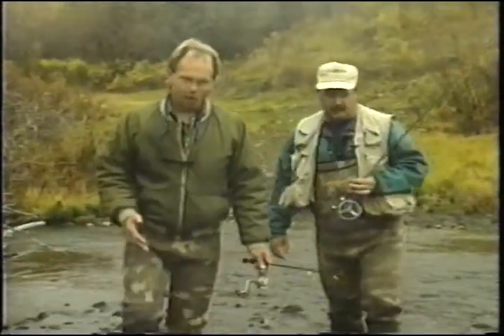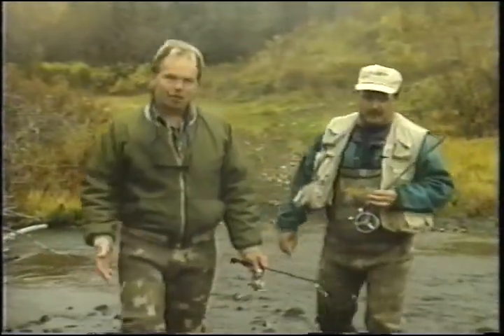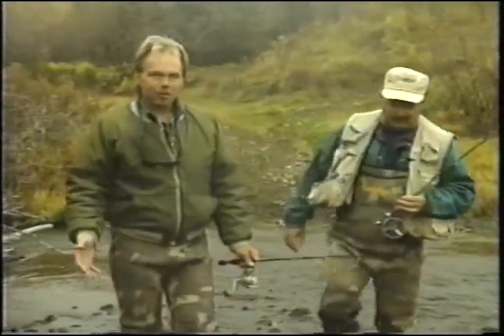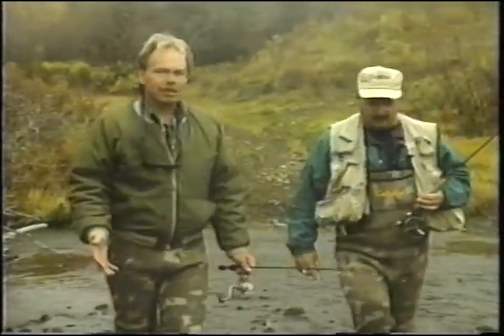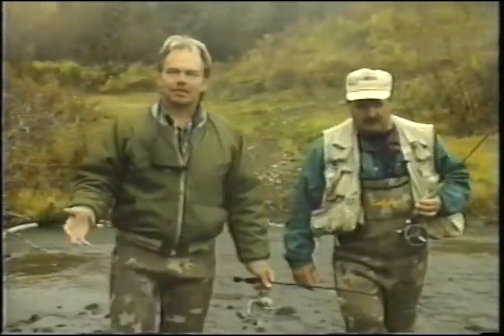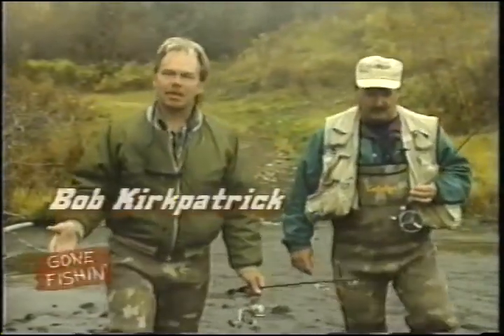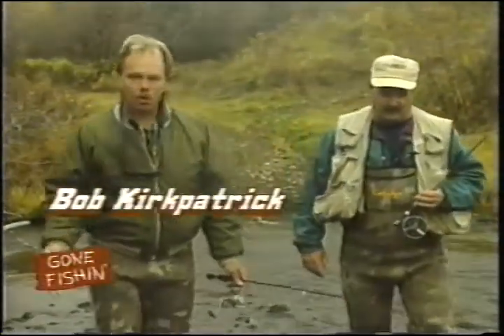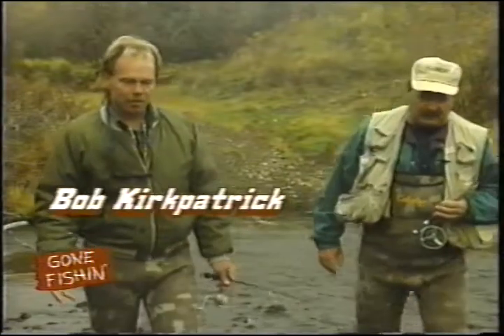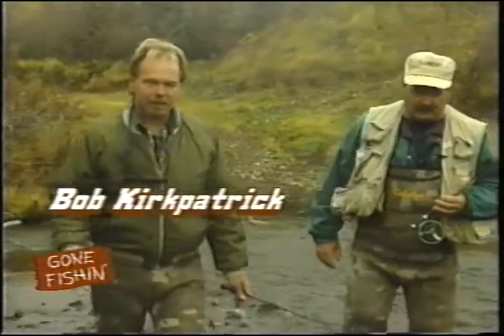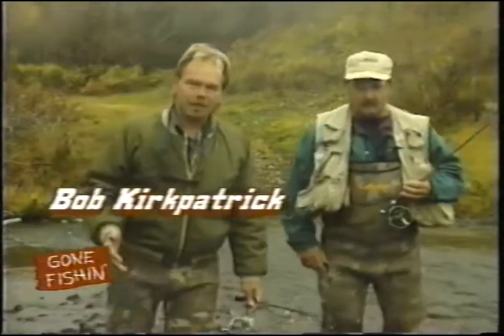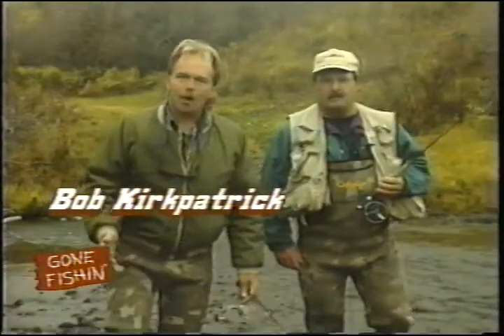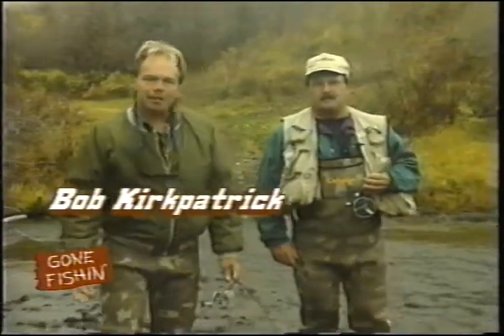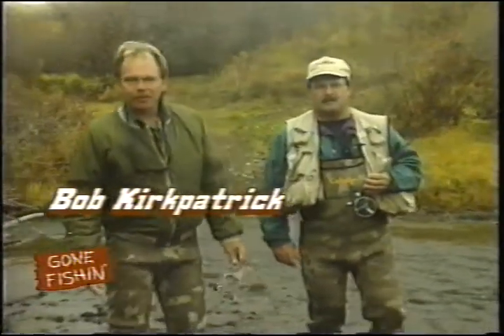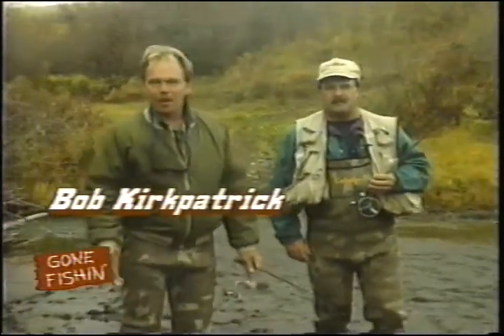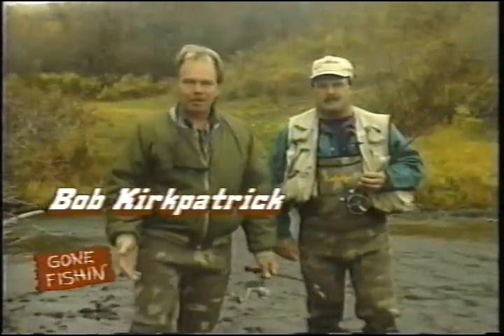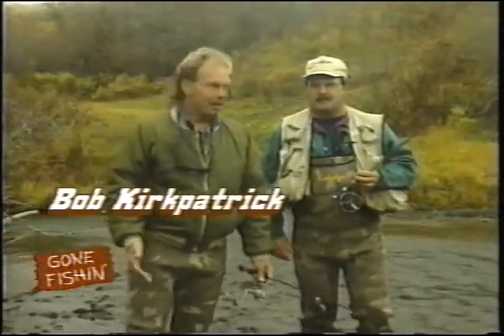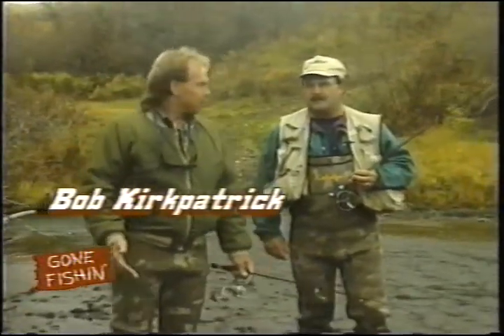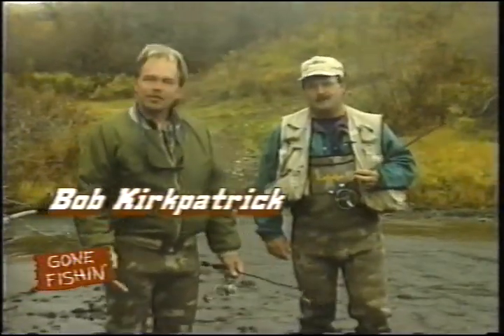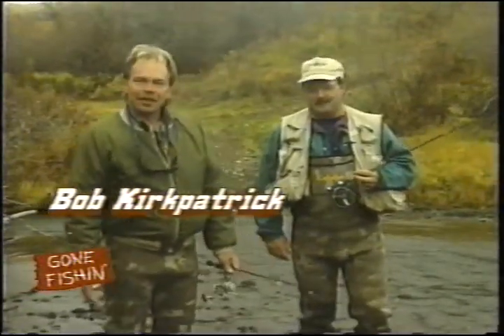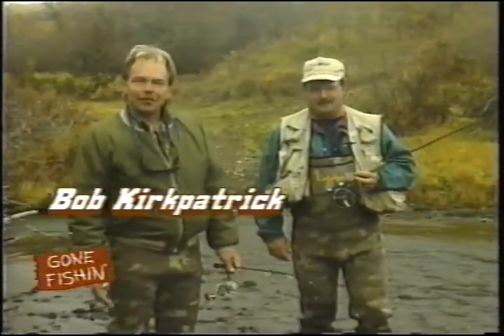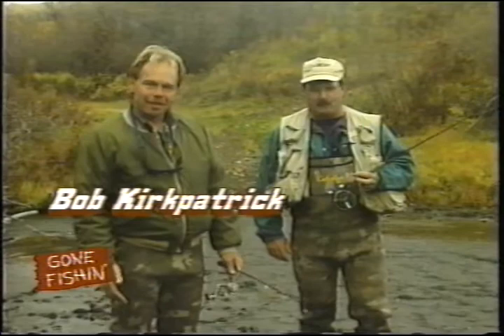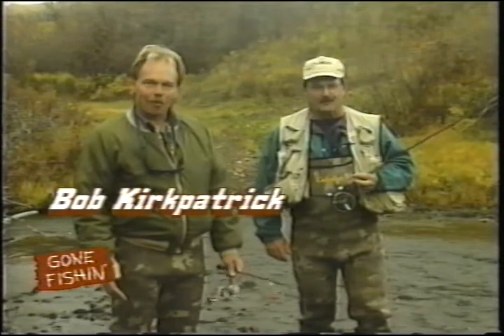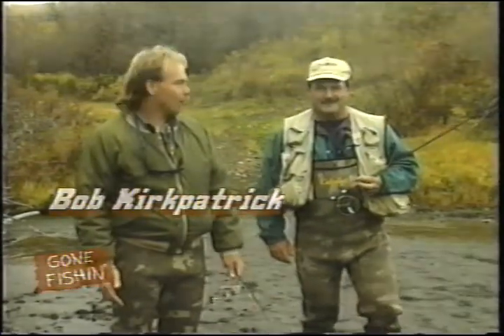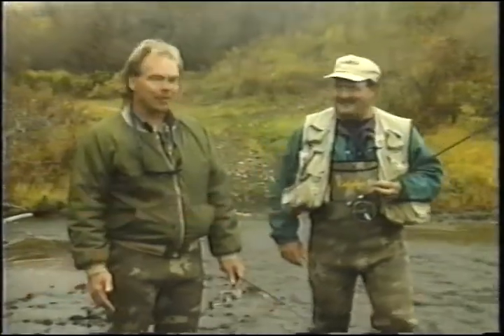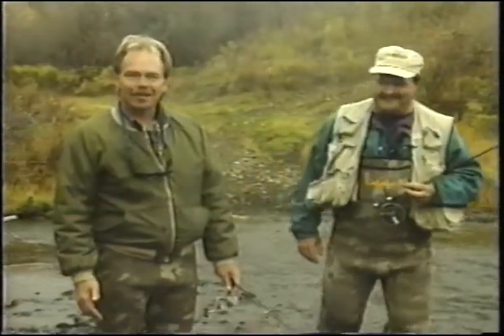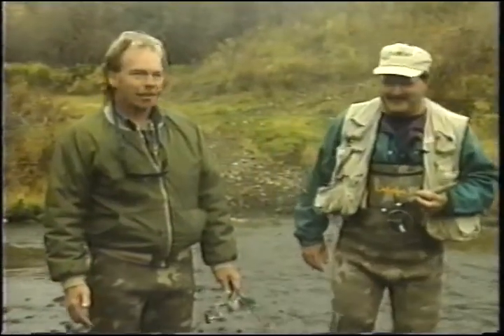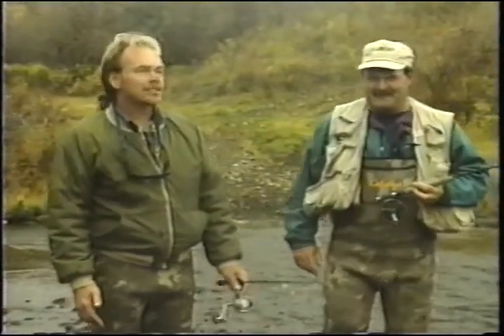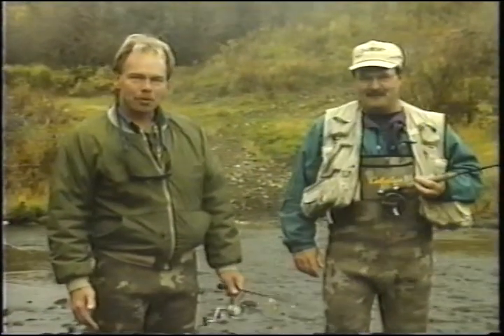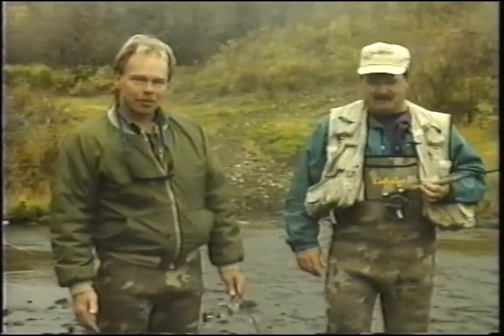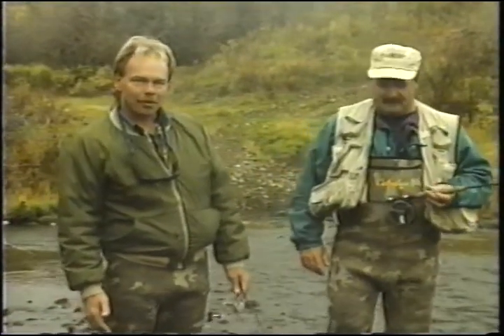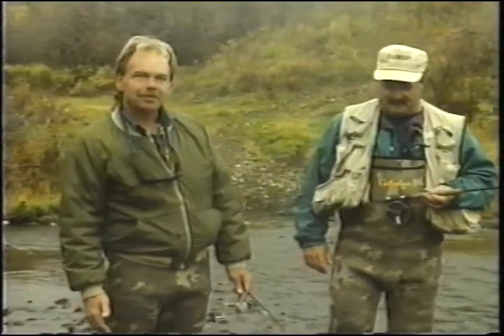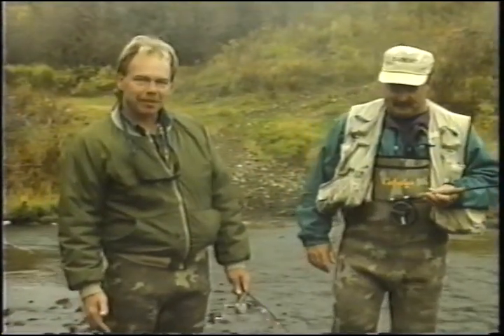We're after brown trout. It's mid-October — it's really not the prime time to be fishing for browns, but Gerald thinks we're going to get a few, and hopefully we will. We're going to try some more pools further up the creek, so stay with us.